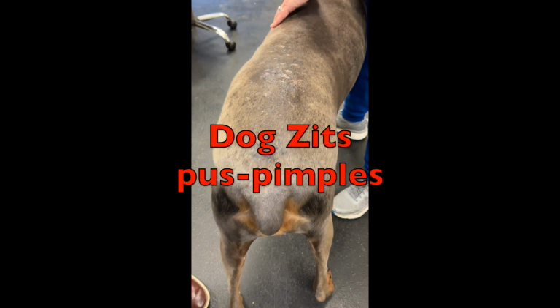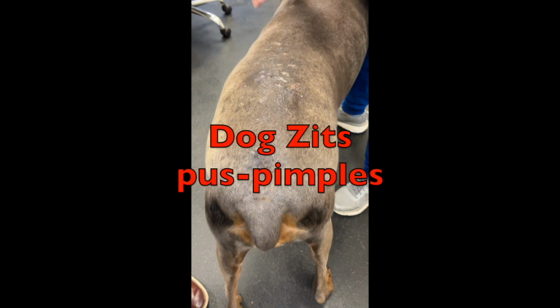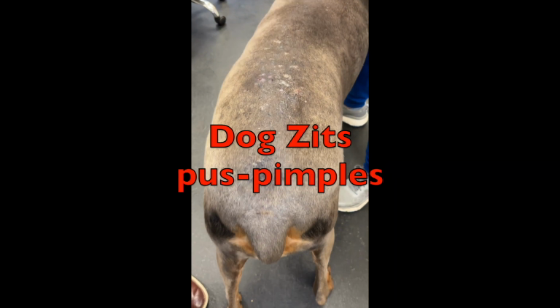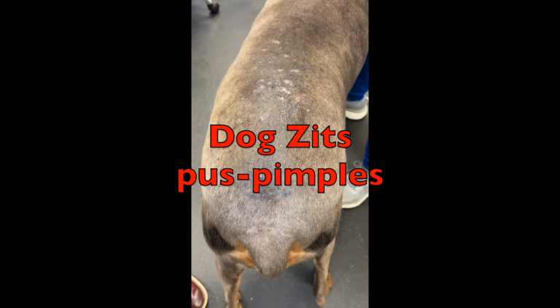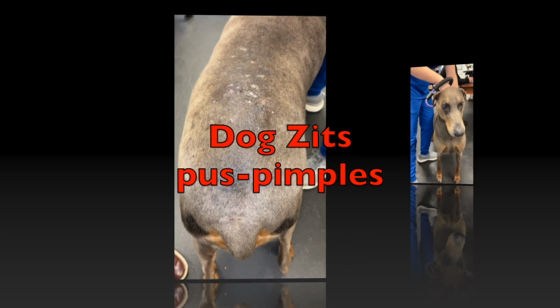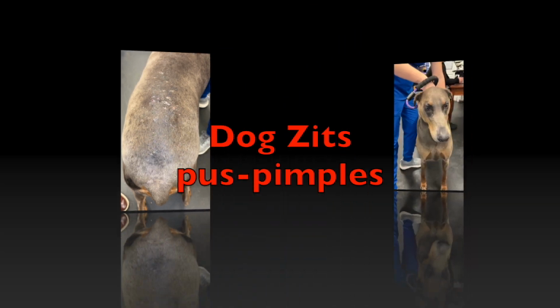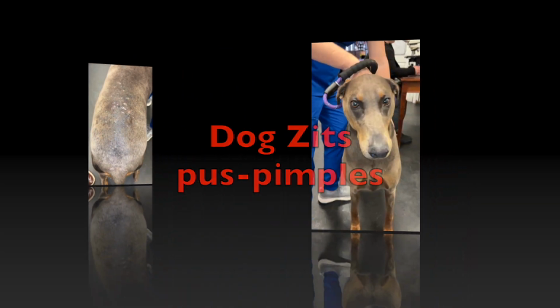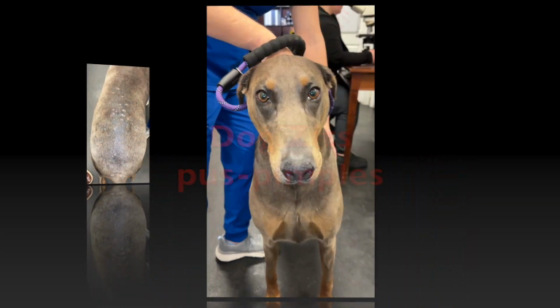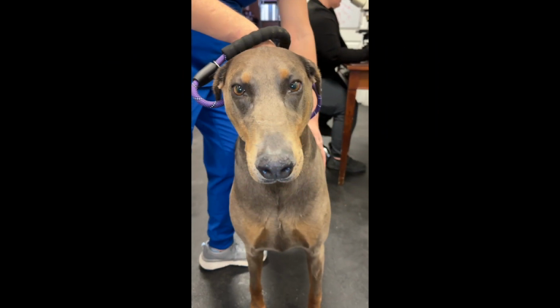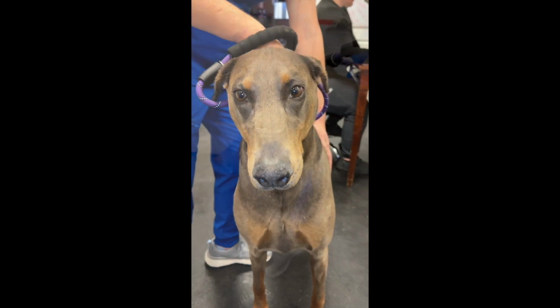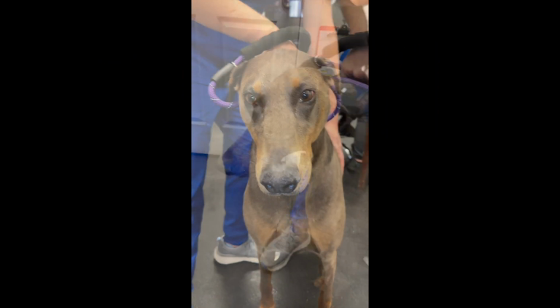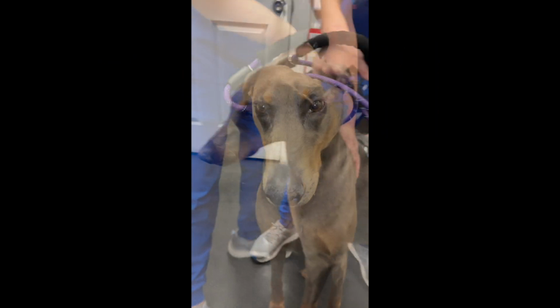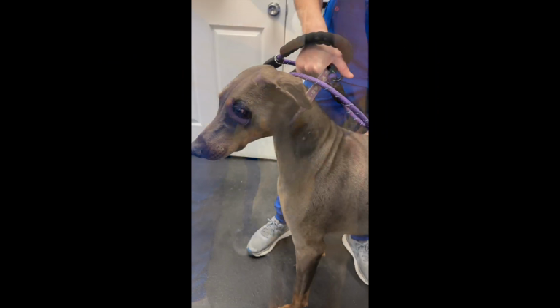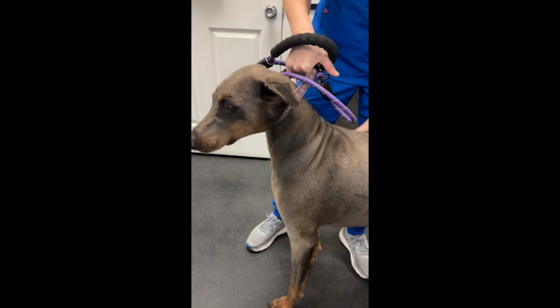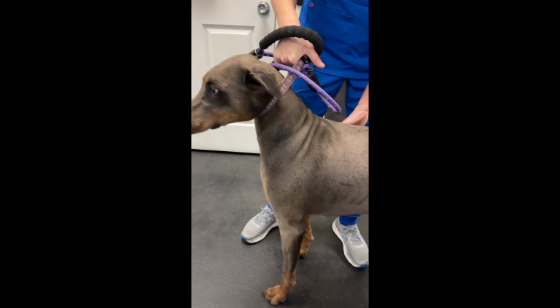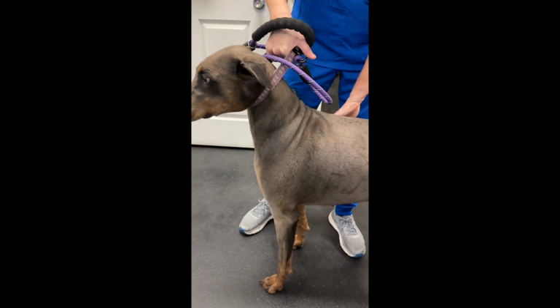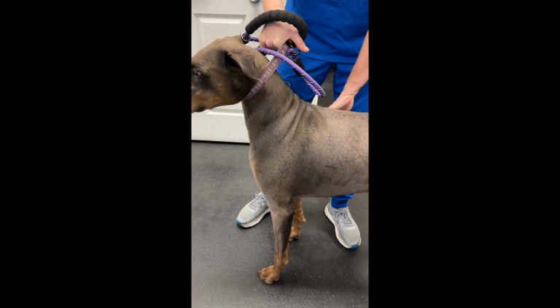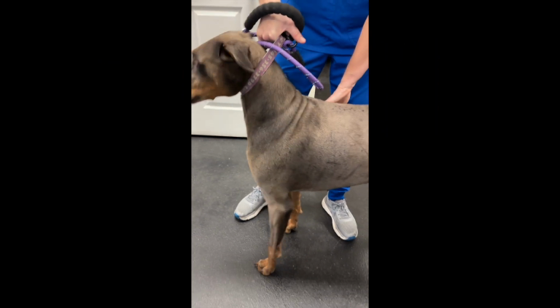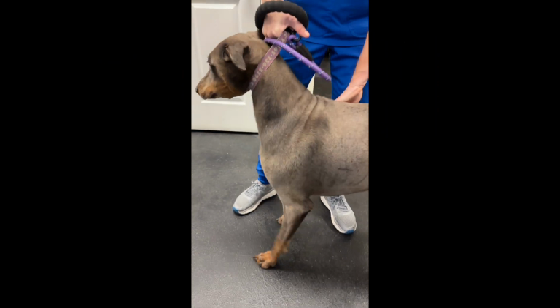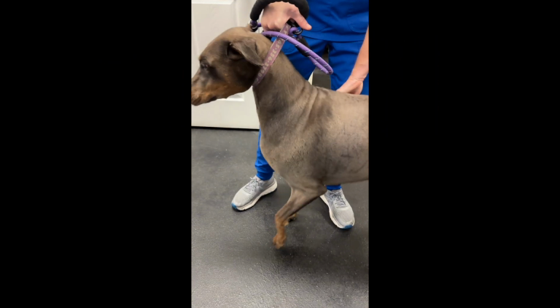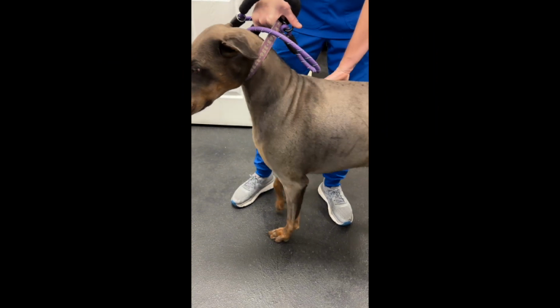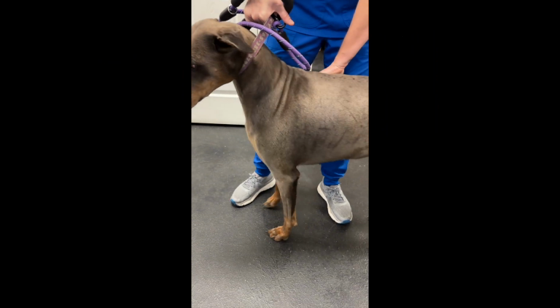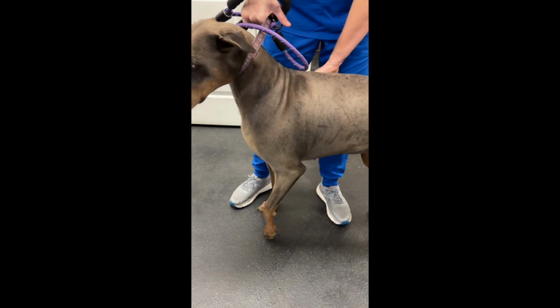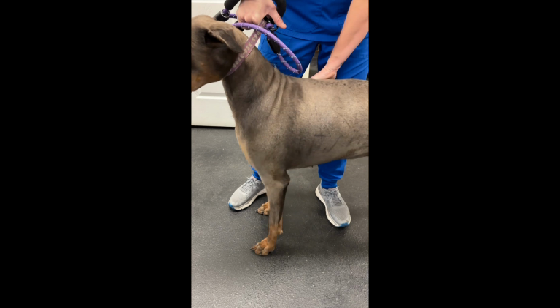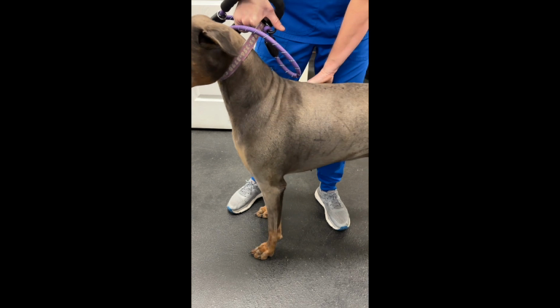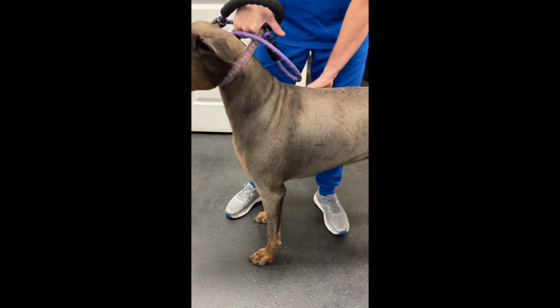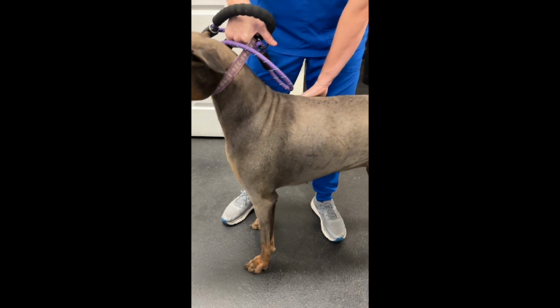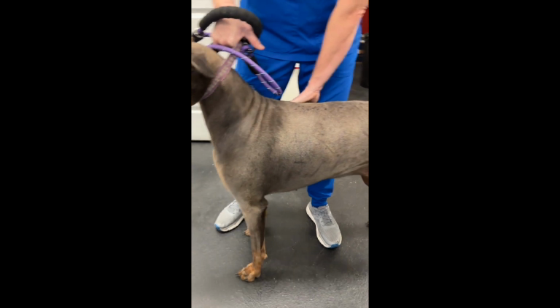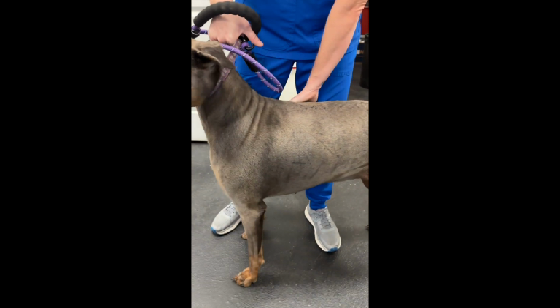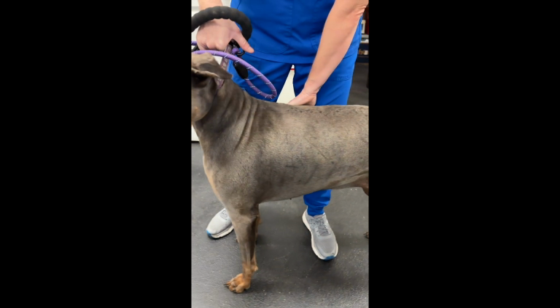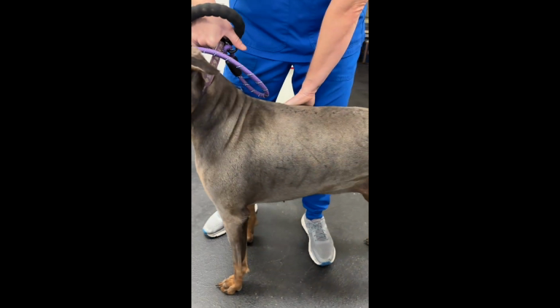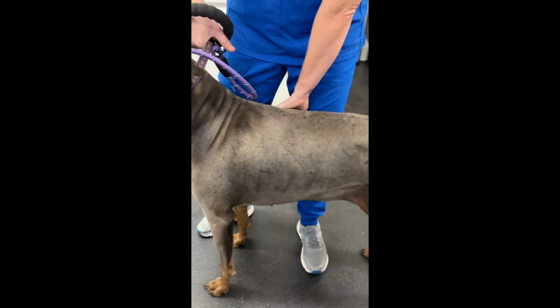Horrible blackheads and pus pockets with pustules. Jake is an eight-year-old Doberman that has color dilution alopecia.